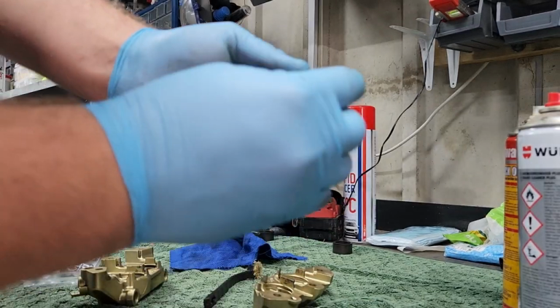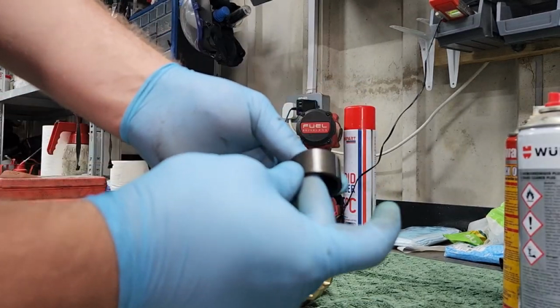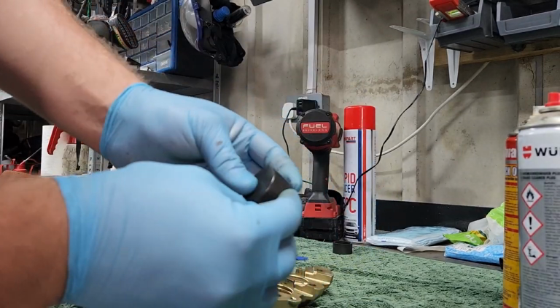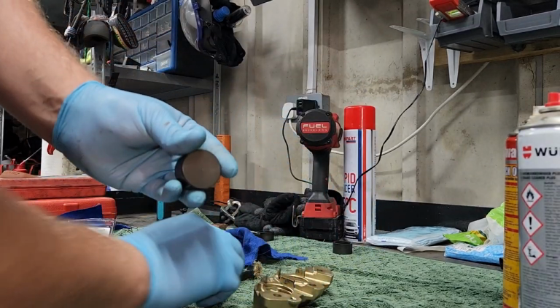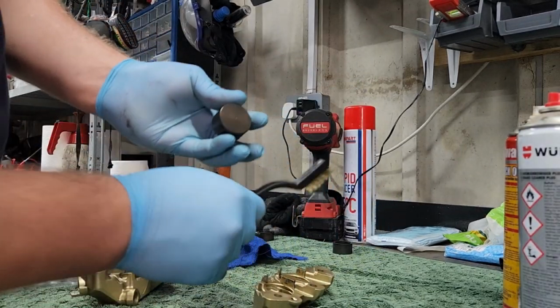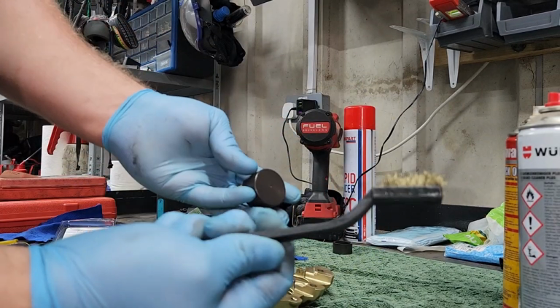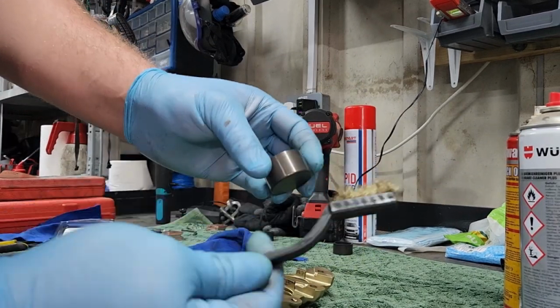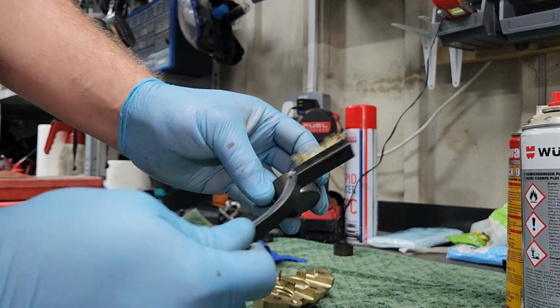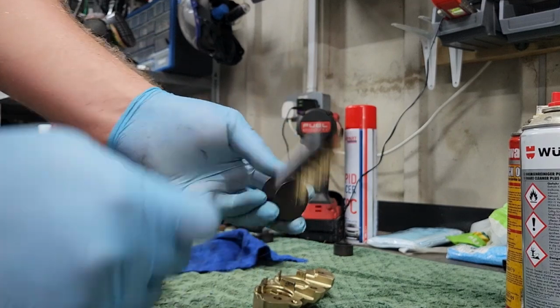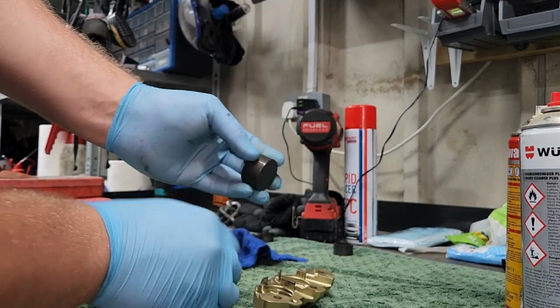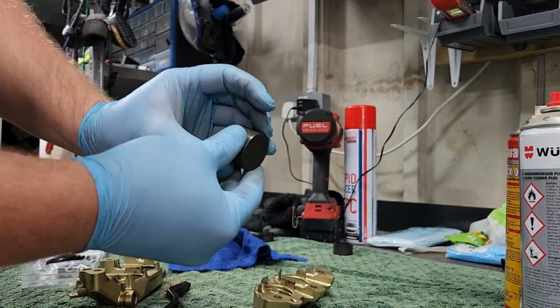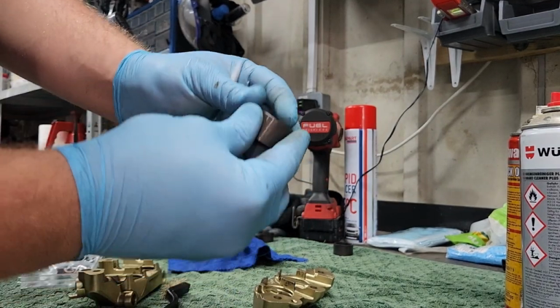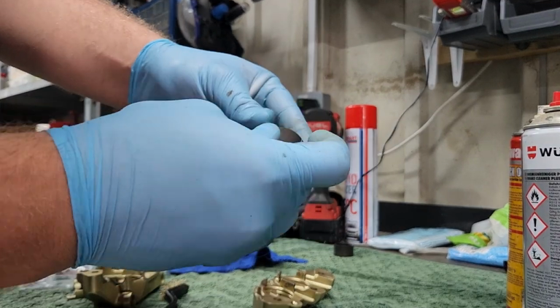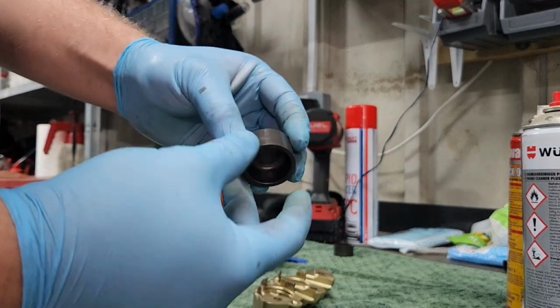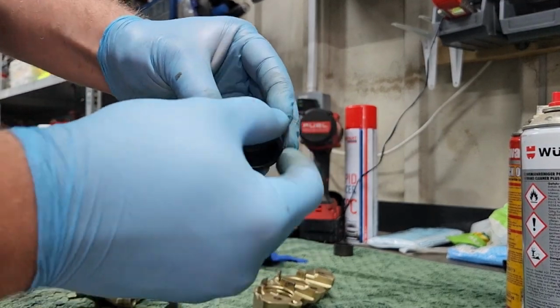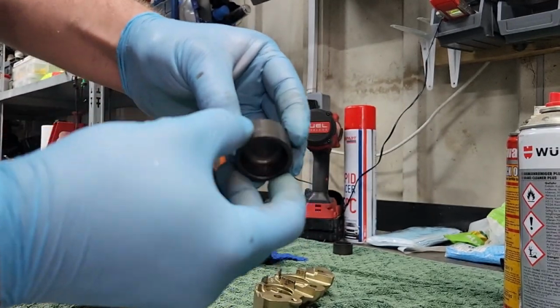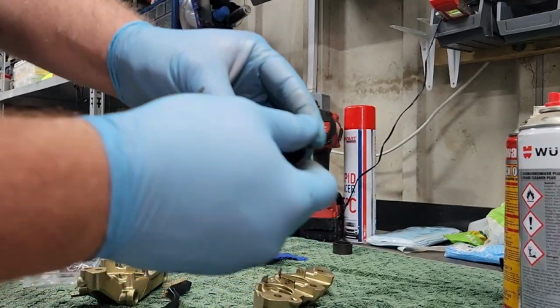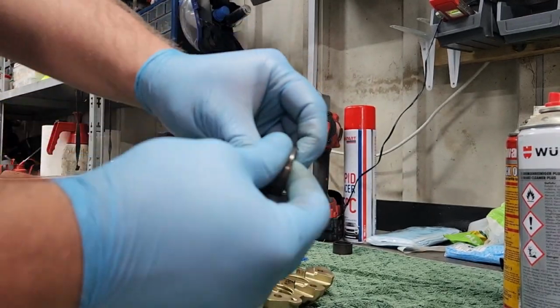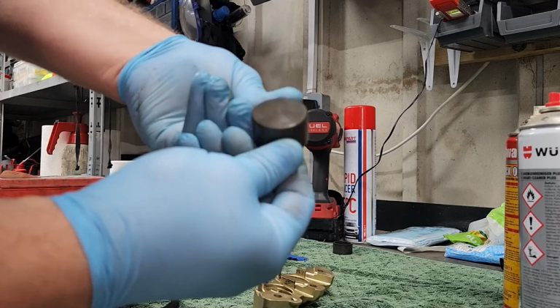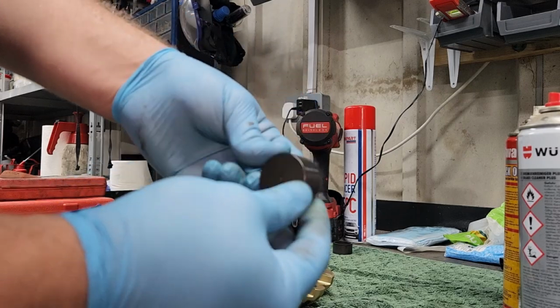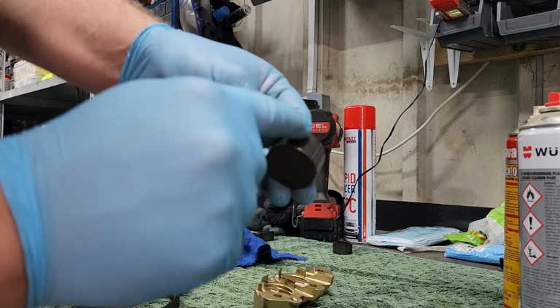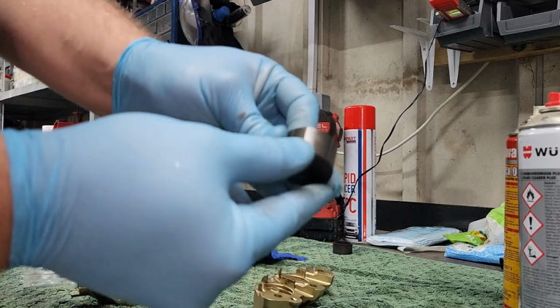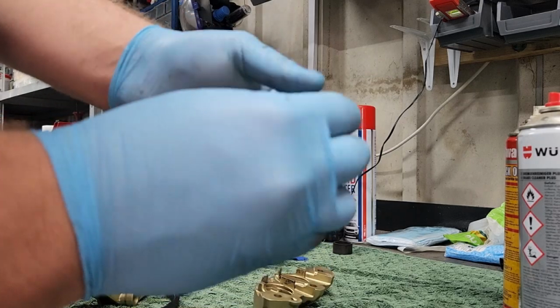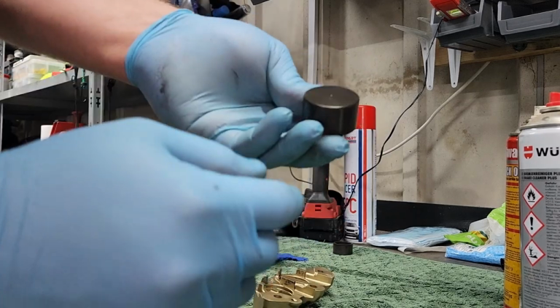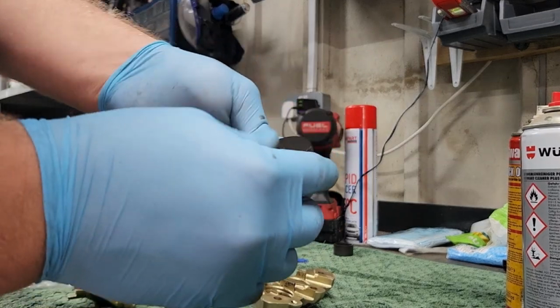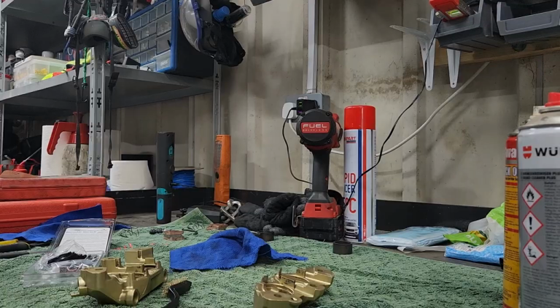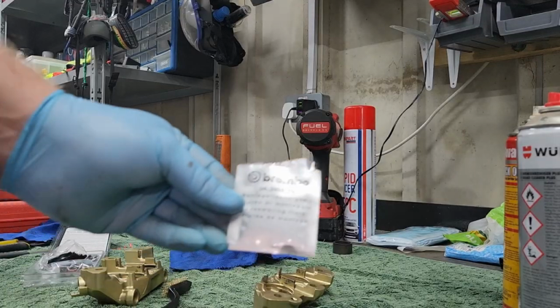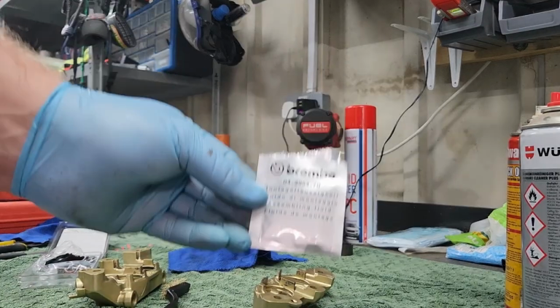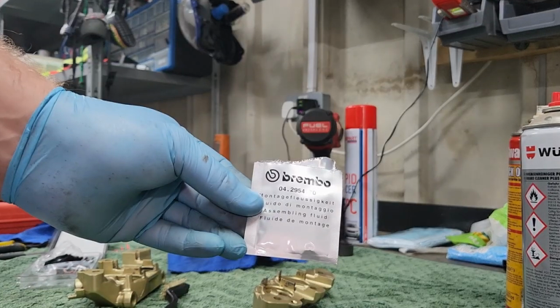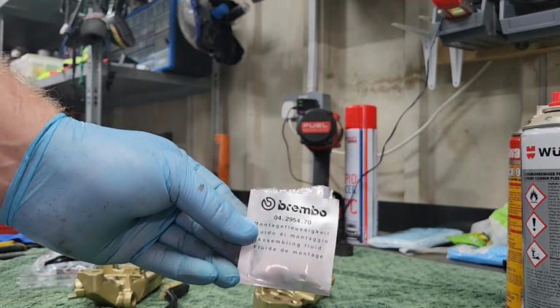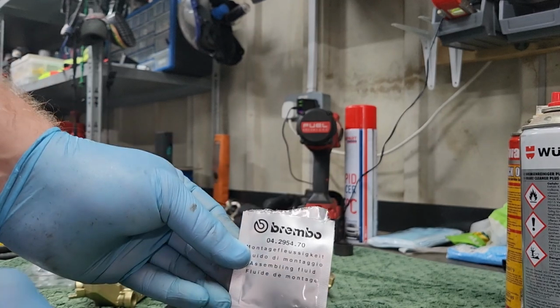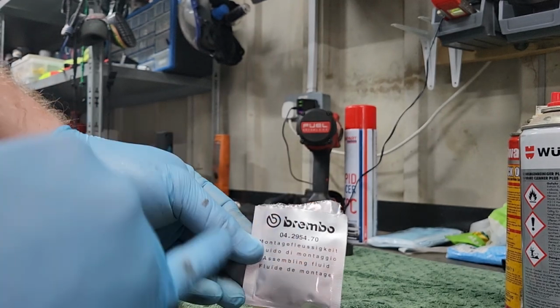To clean your pistons you can use a light wire brush, or you can even use a tiny bit of sandpaper if it's got a bit of corrosion on it. But you want a nice smooth surface that doesn't damage the seals when you put it back in. Your seals will come with some assembly lube — make sure to put that on the seals.